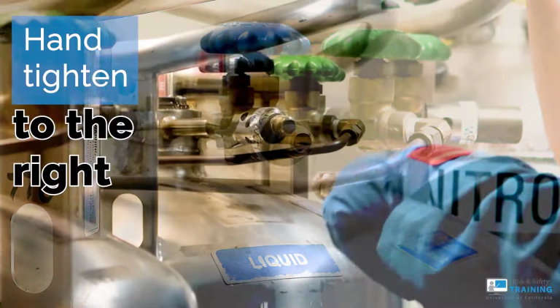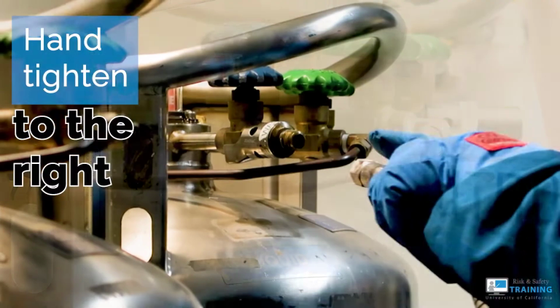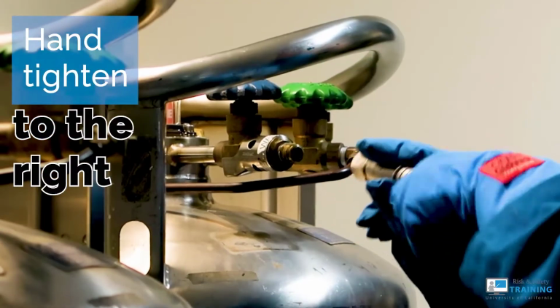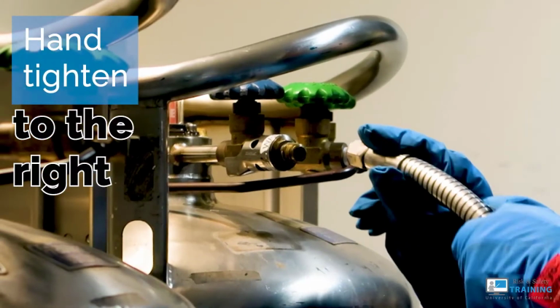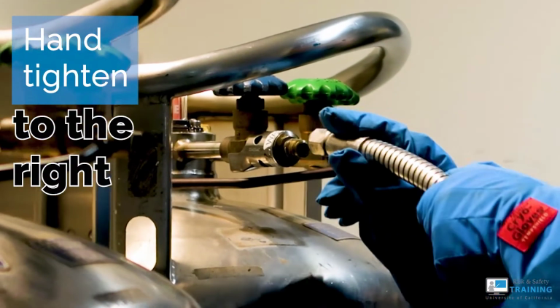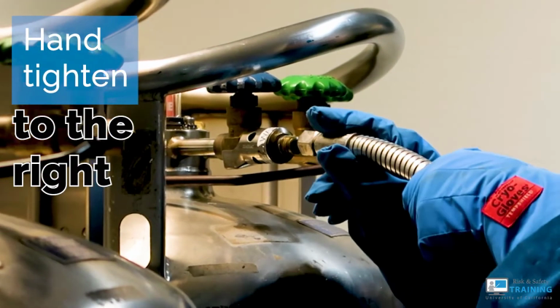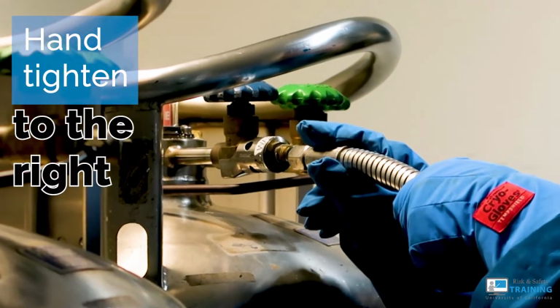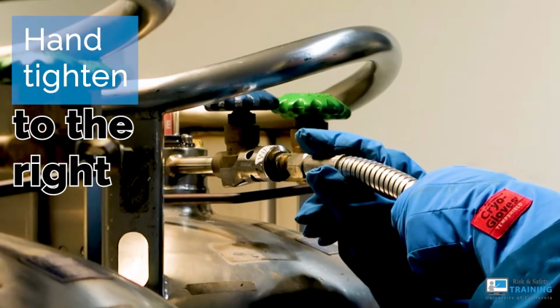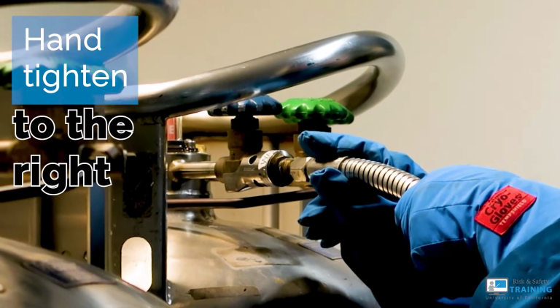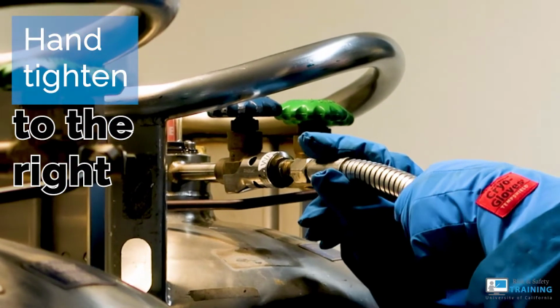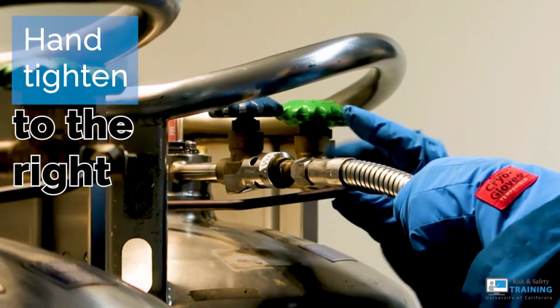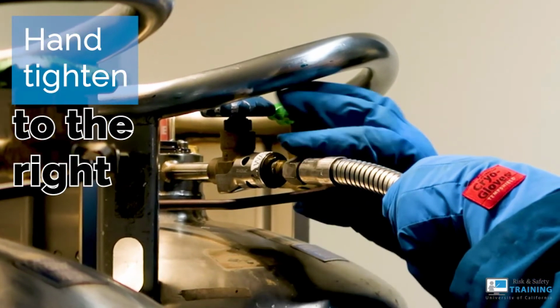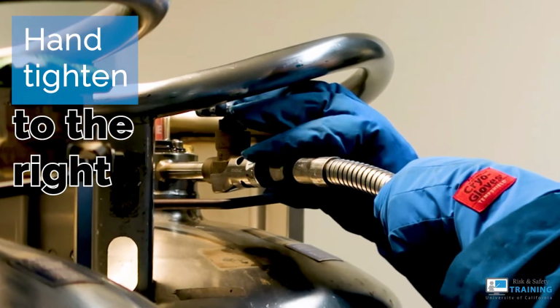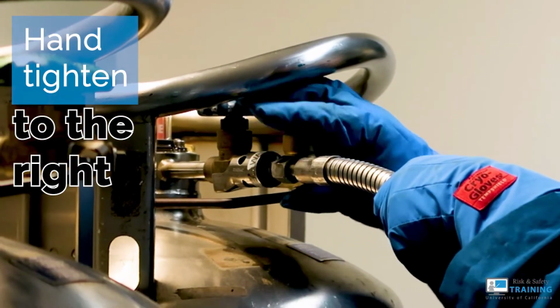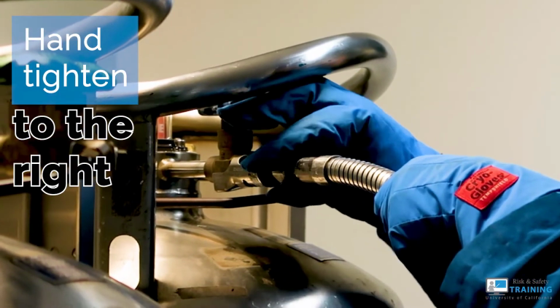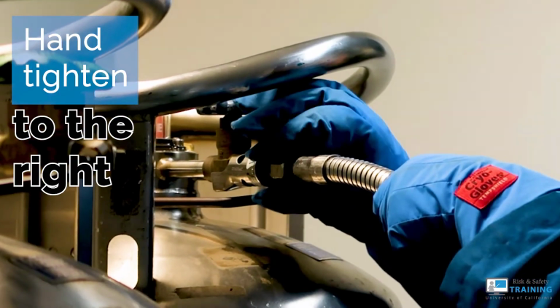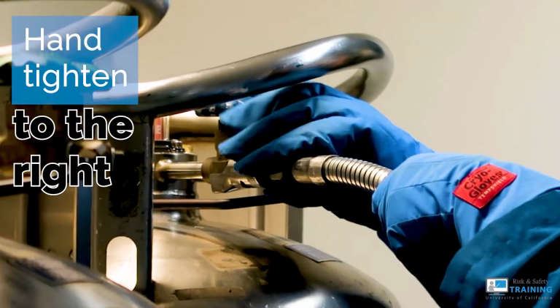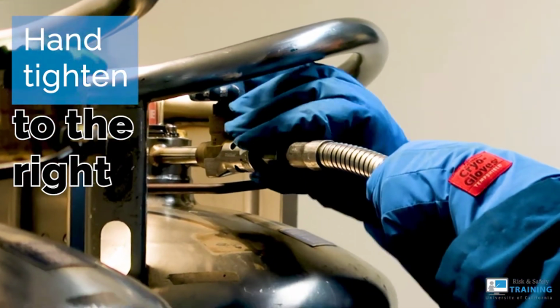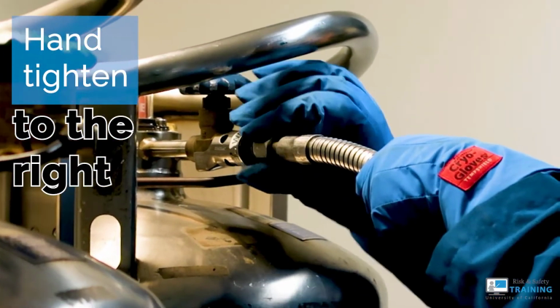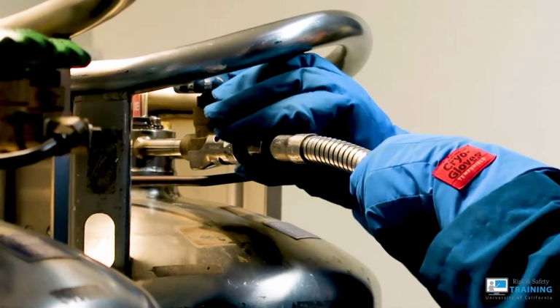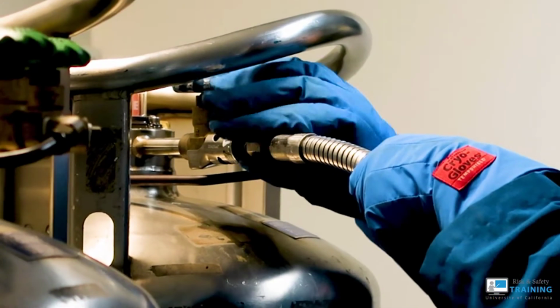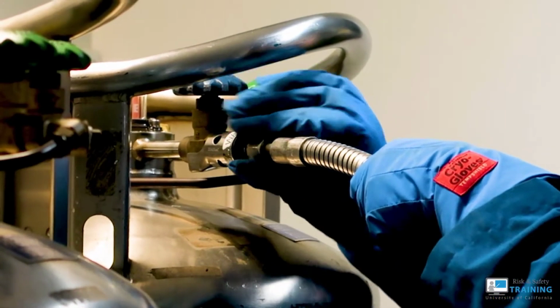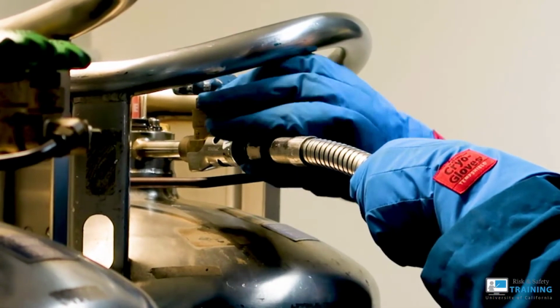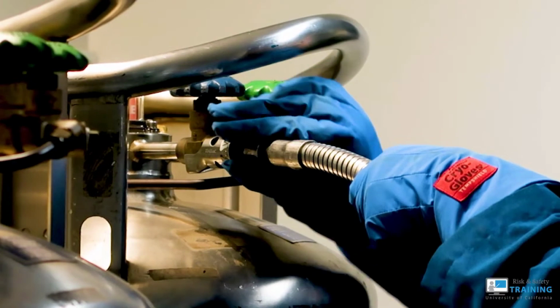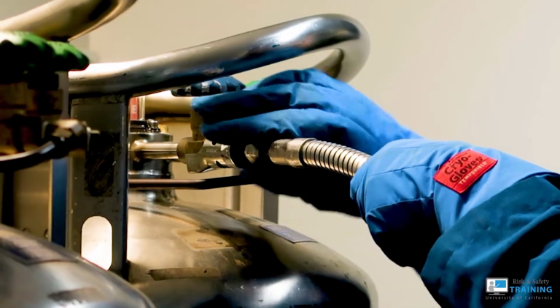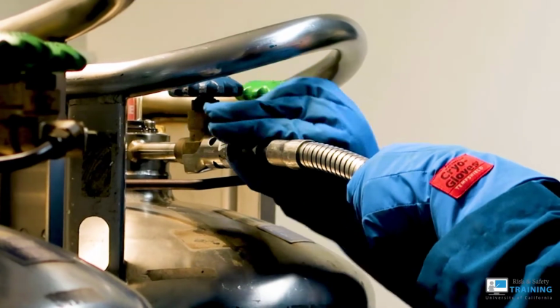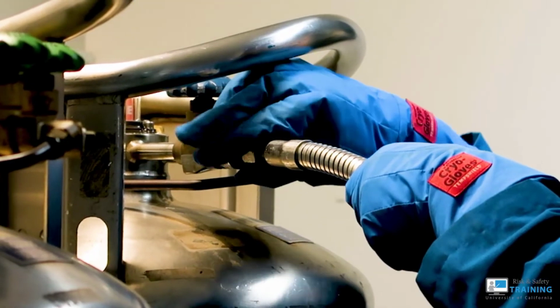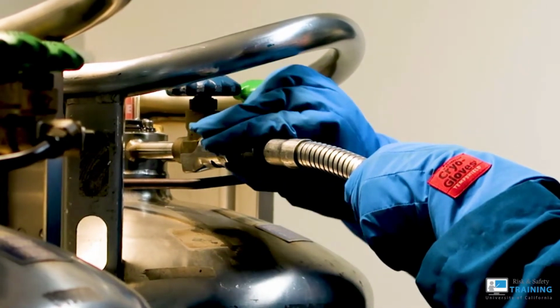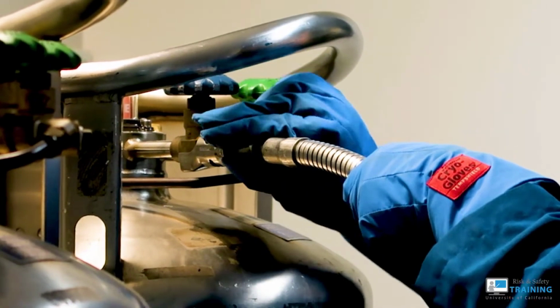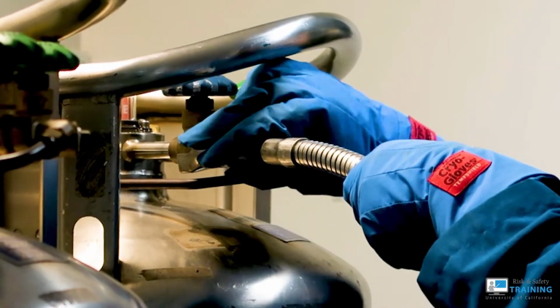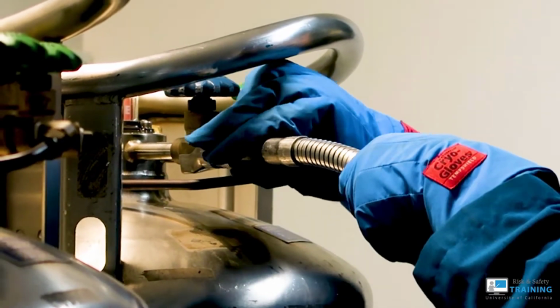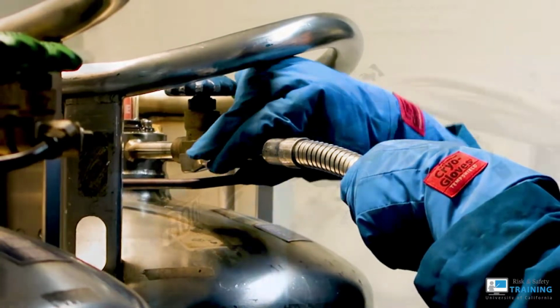To attach the transfer hose, hand tighten first by twisting the nut onto the valve. A good rule of thumb is lefty loosey and righty tighty.